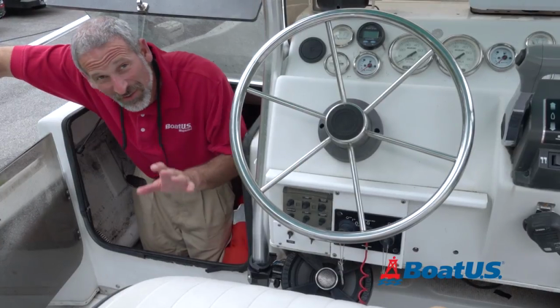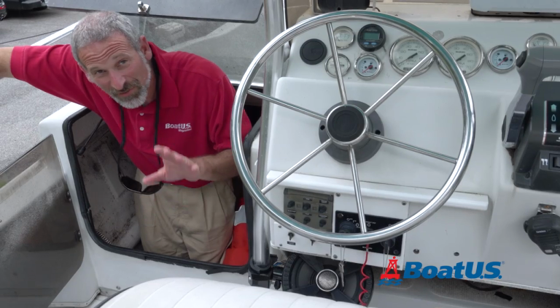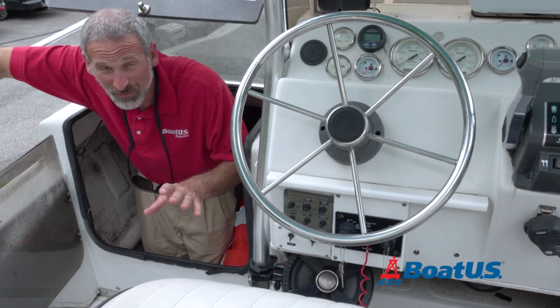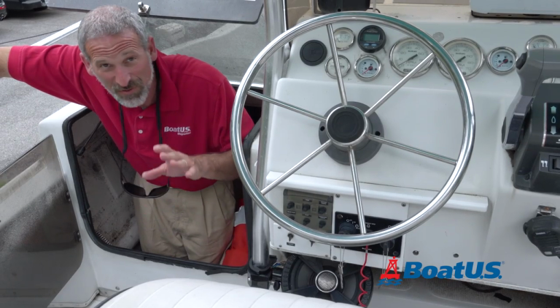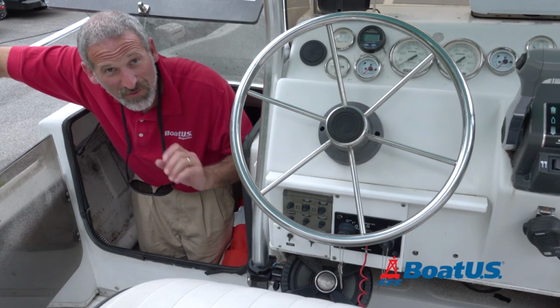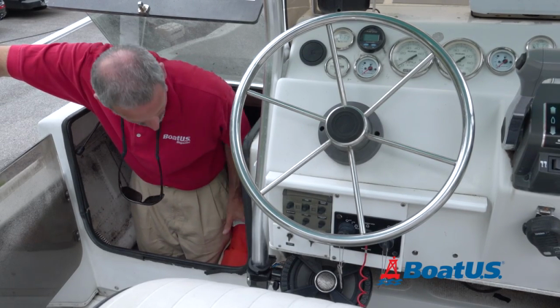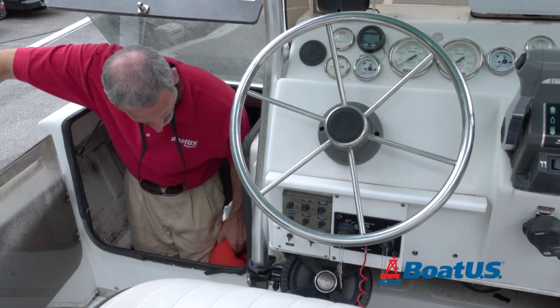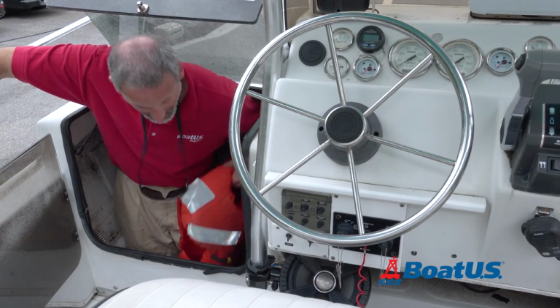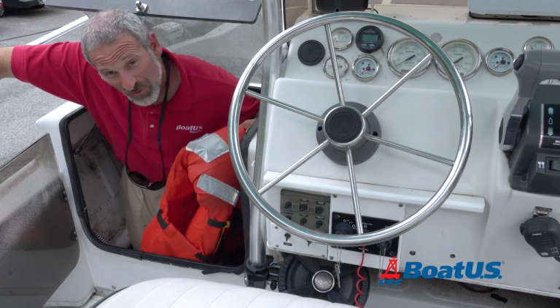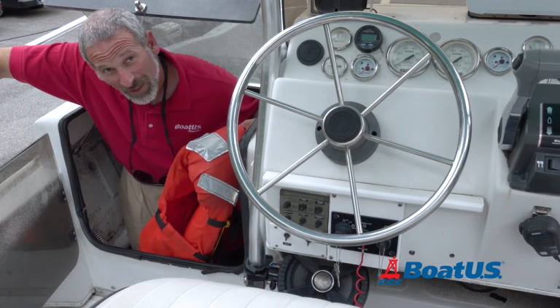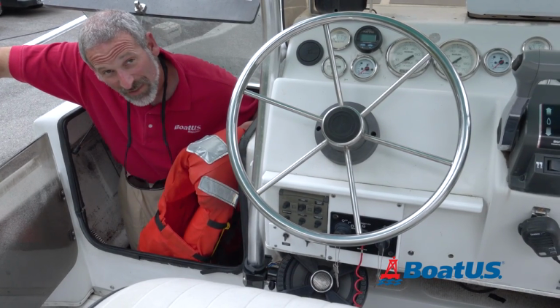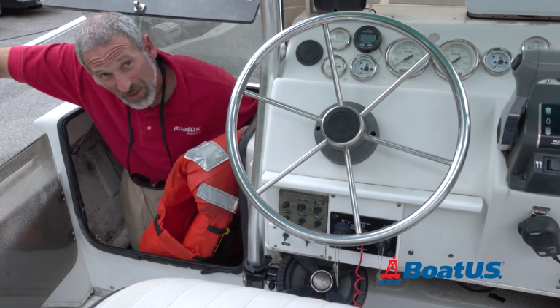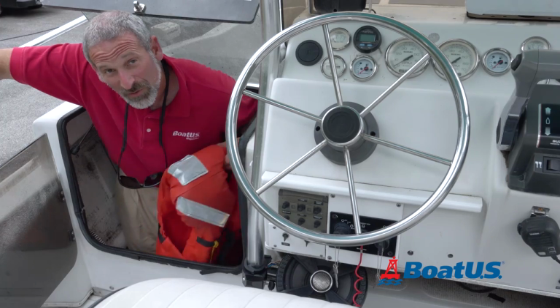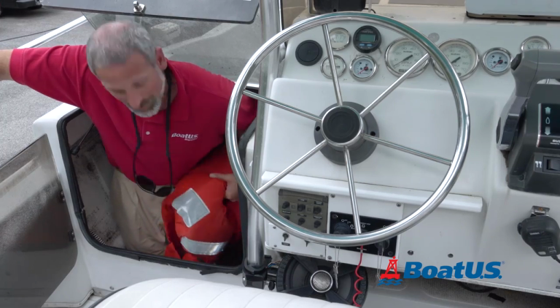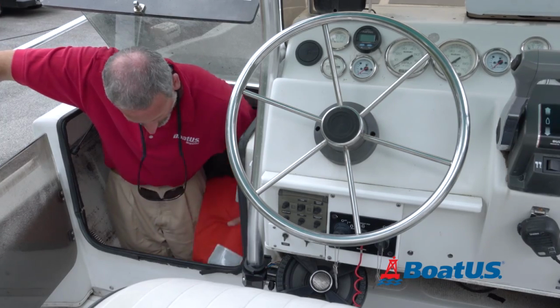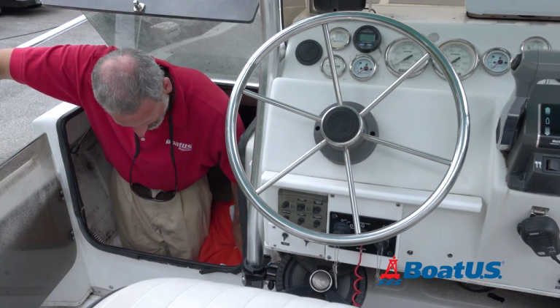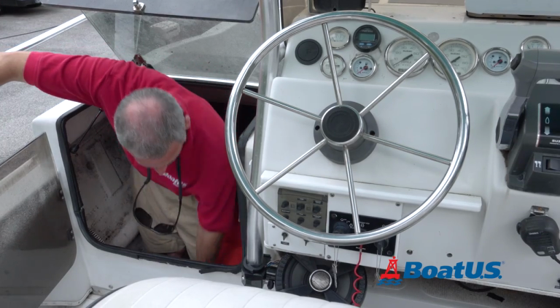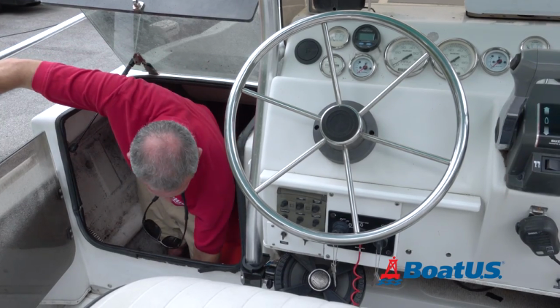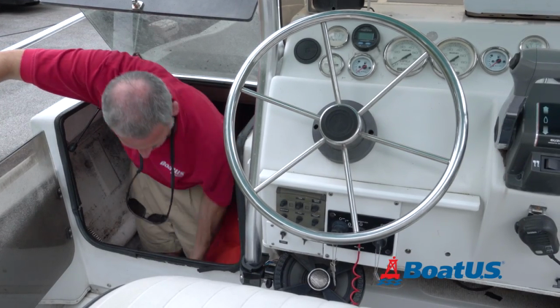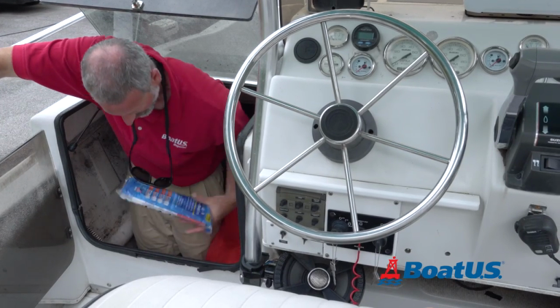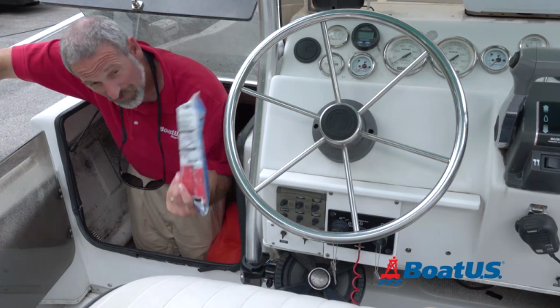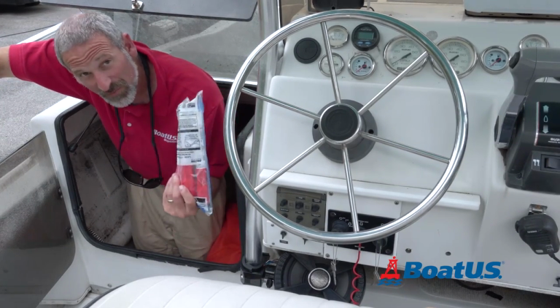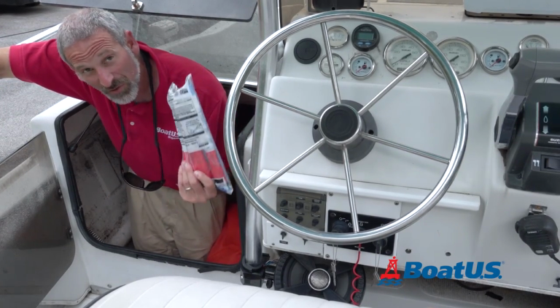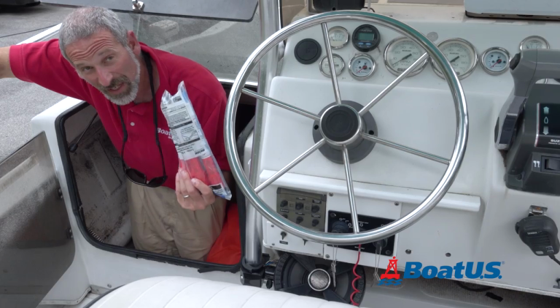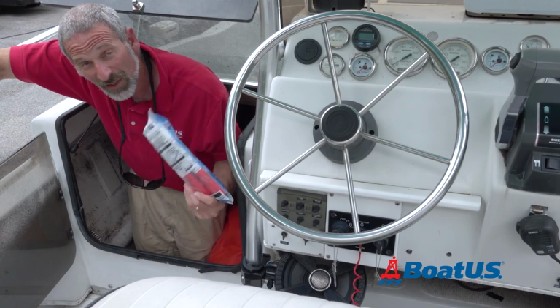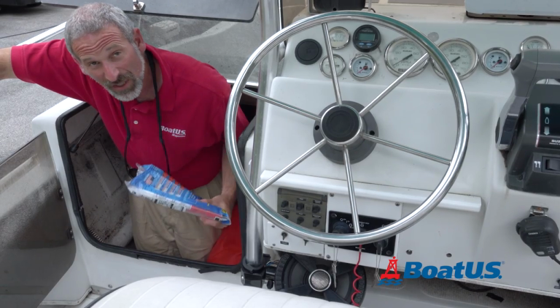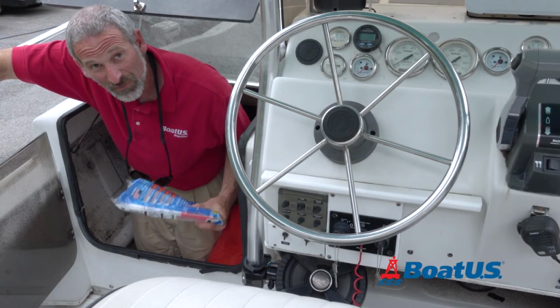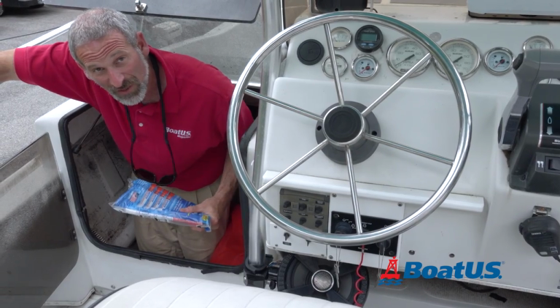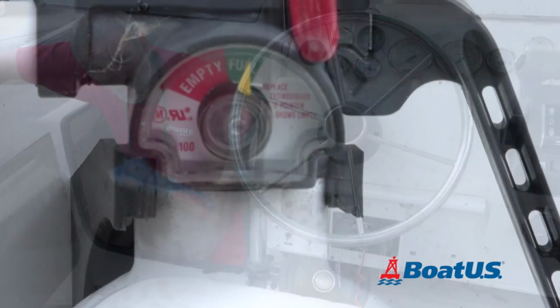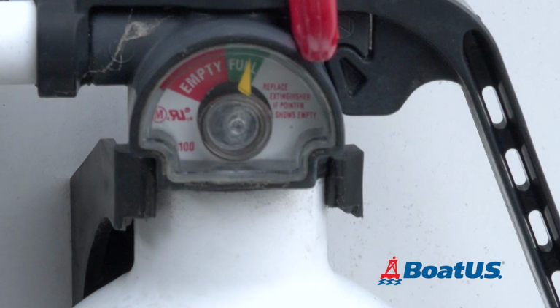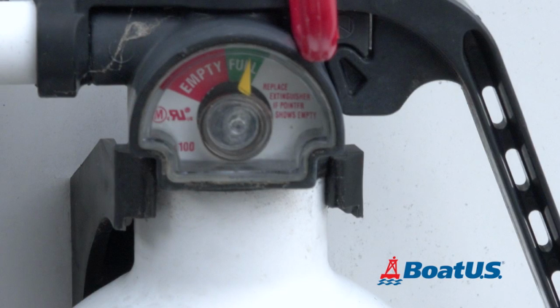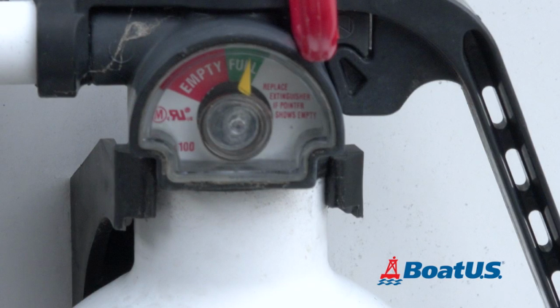Another check you've got to do of course is your safety check. For starters, make sure you have life jackets for everyone who's going to be on board. Of course check your flares, make sure they're up-to-date, and also take a look at your fire extinguisher — make sure the needle is still in the green.